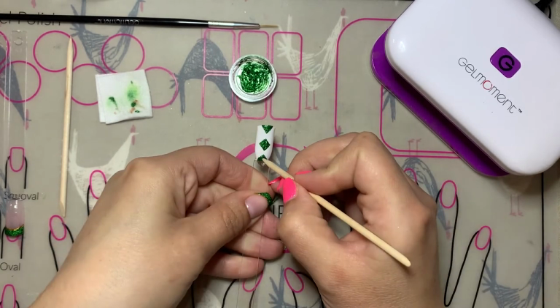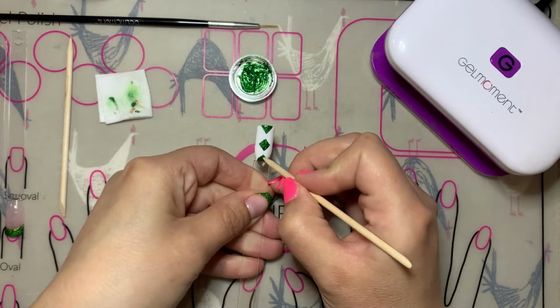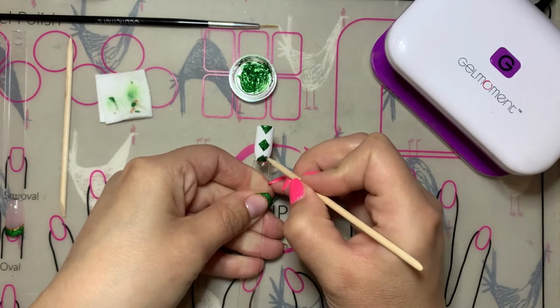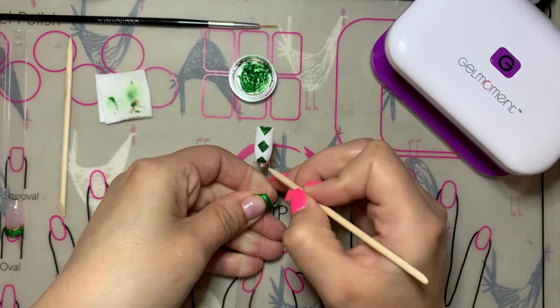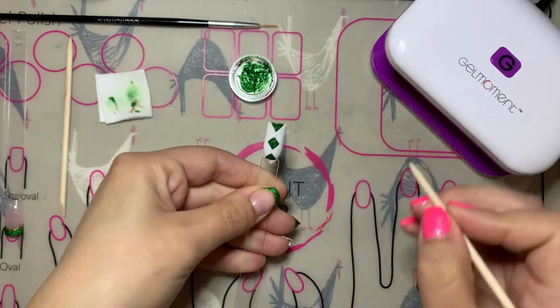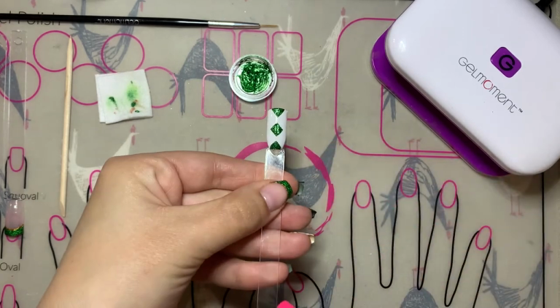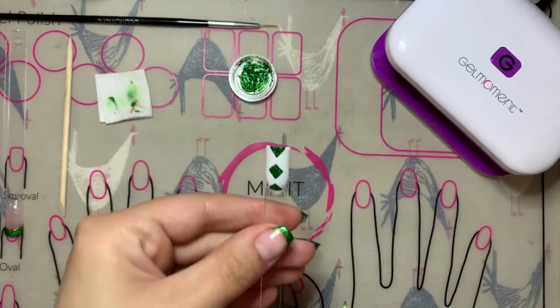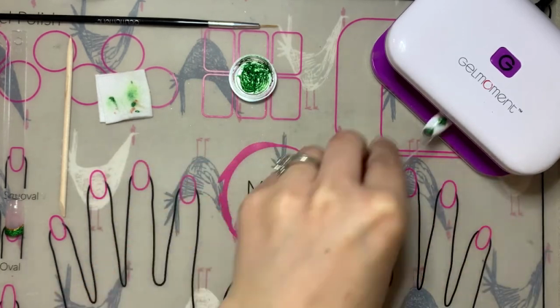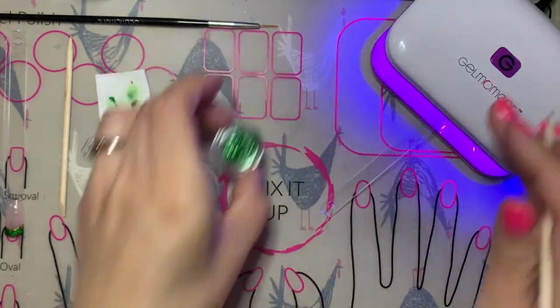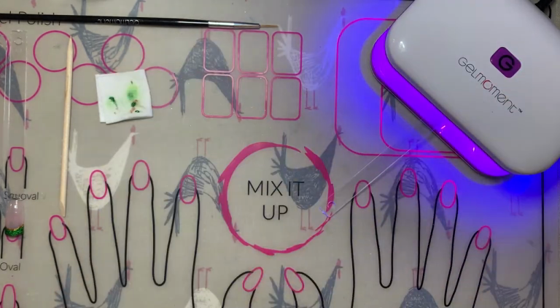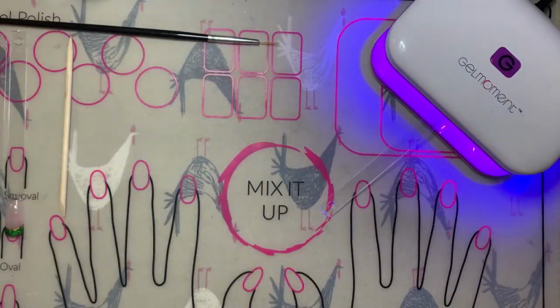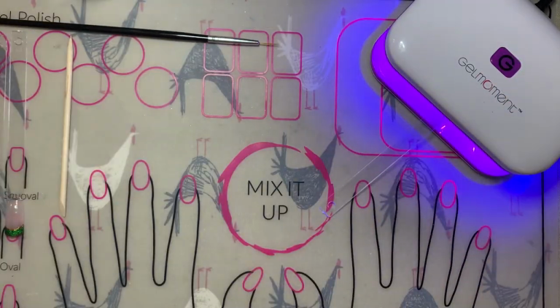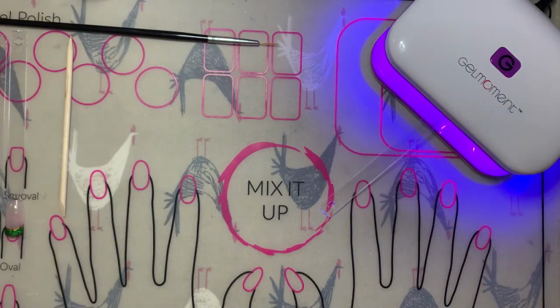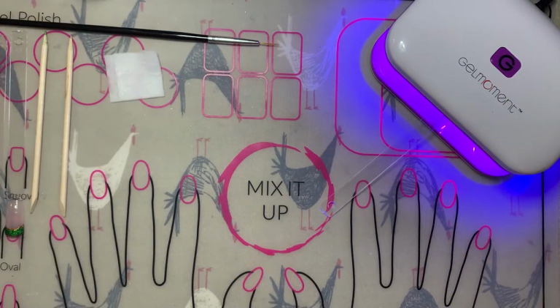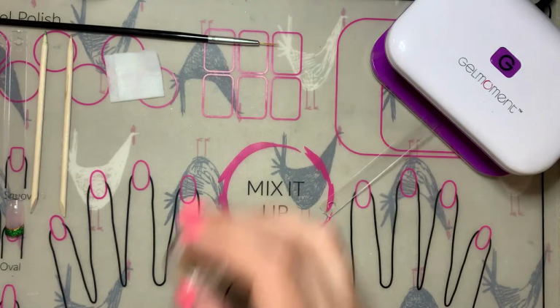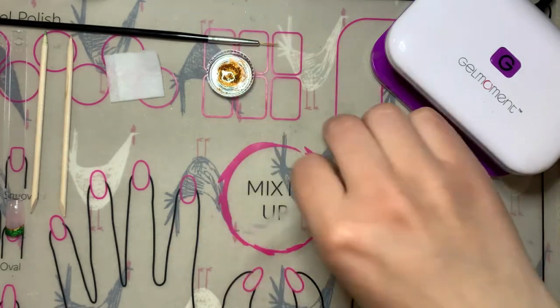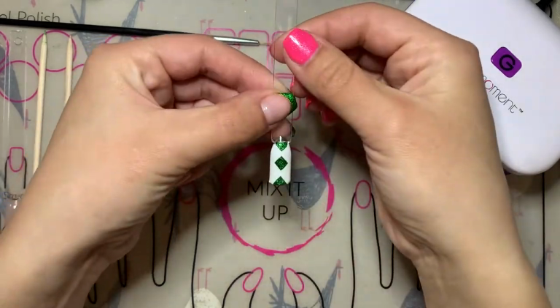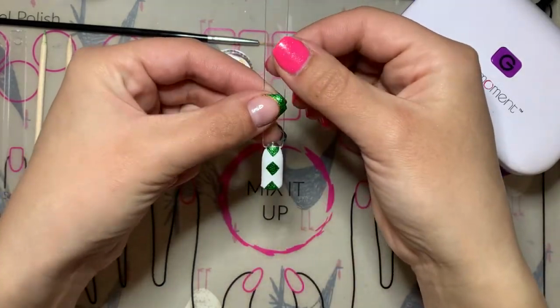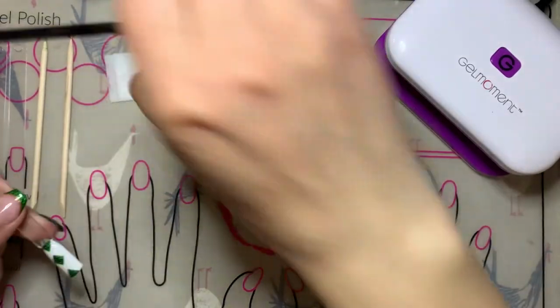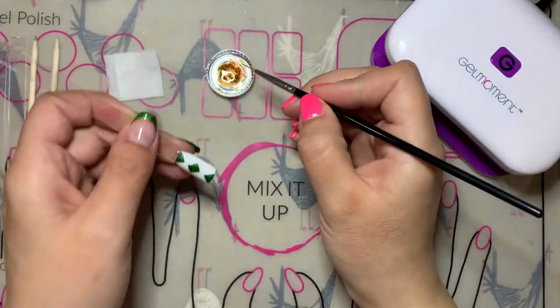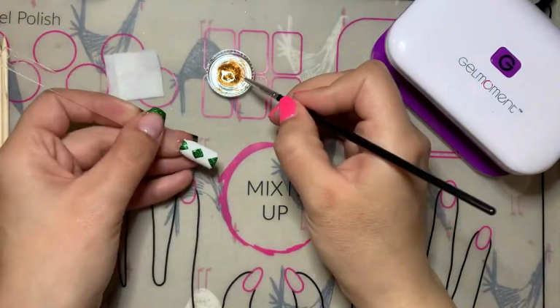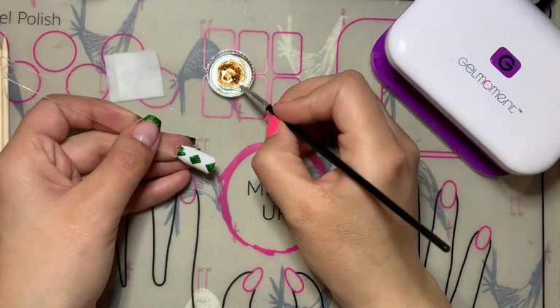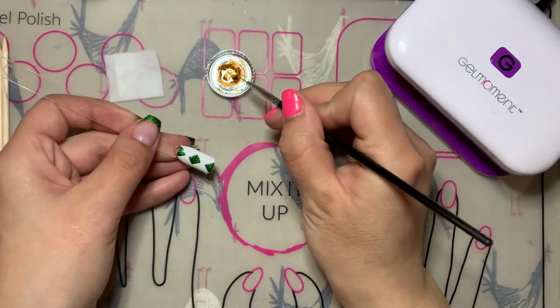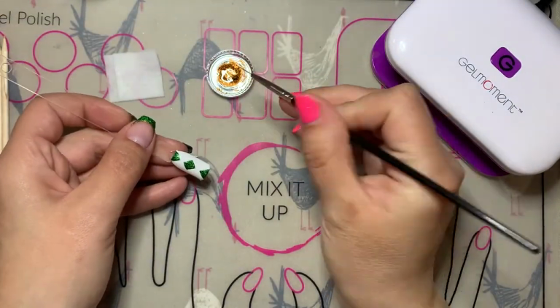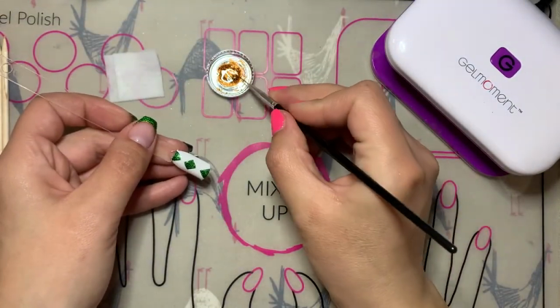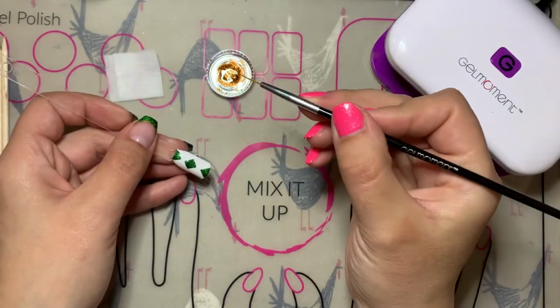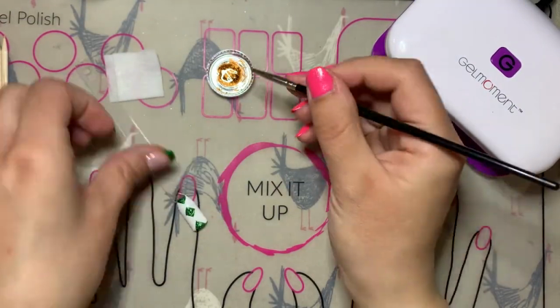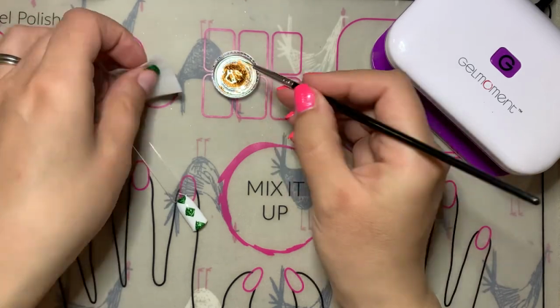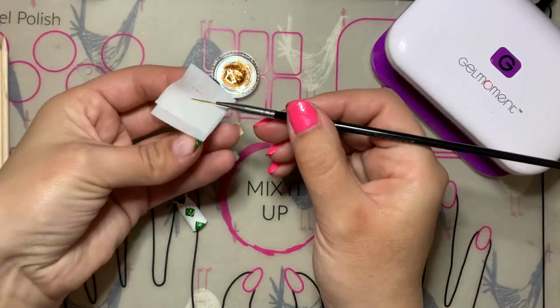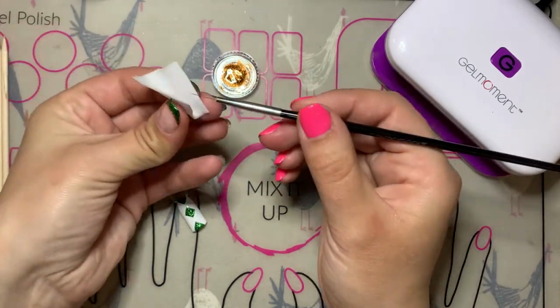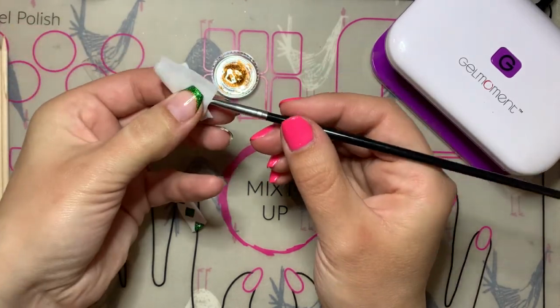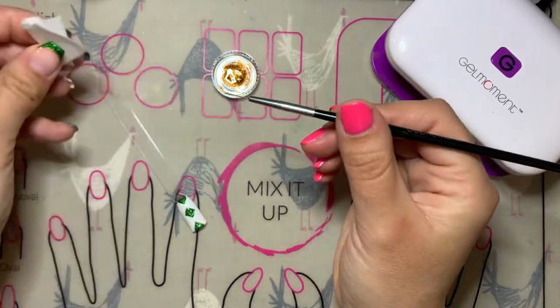Once you are done painting the diamonds, you want to do a full cure on the diamonds before moving on to the next part of this design. Next we'll do the gold stripes on the argyle look.